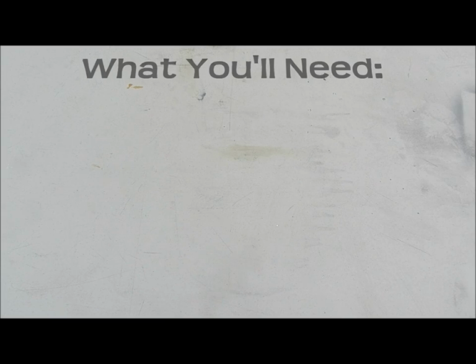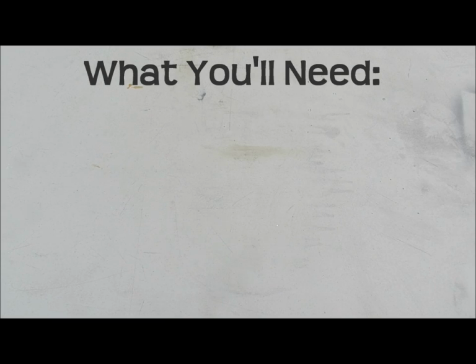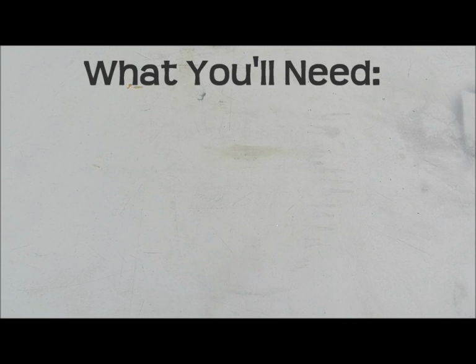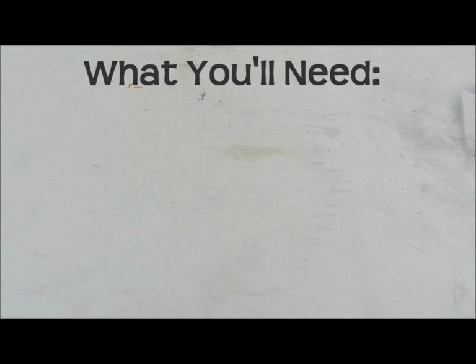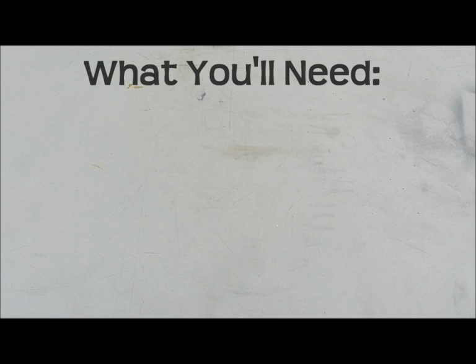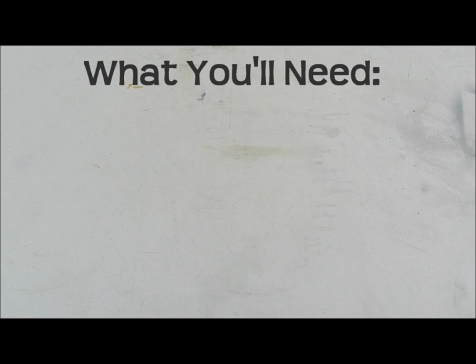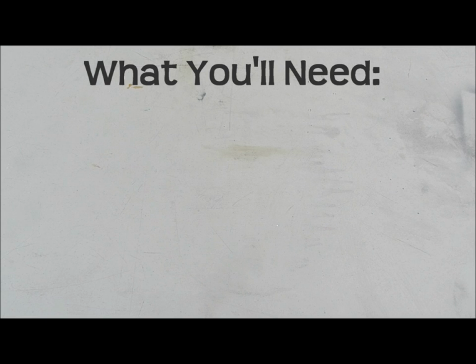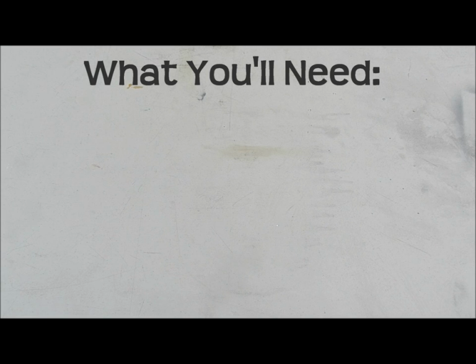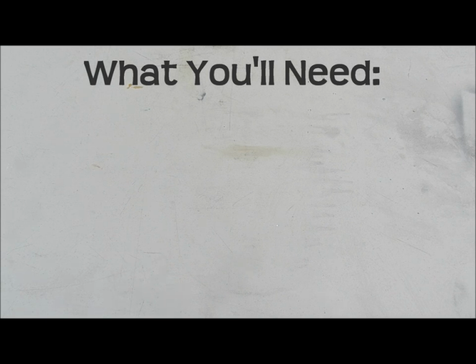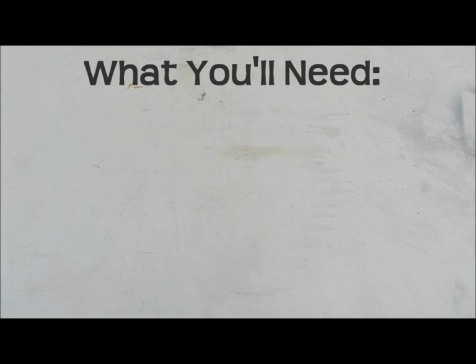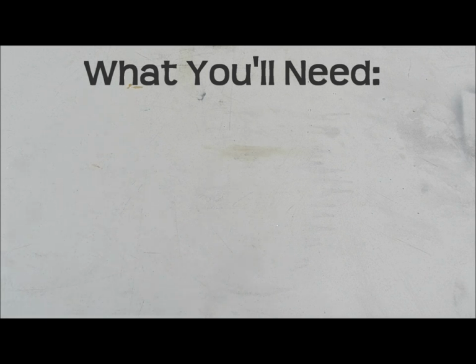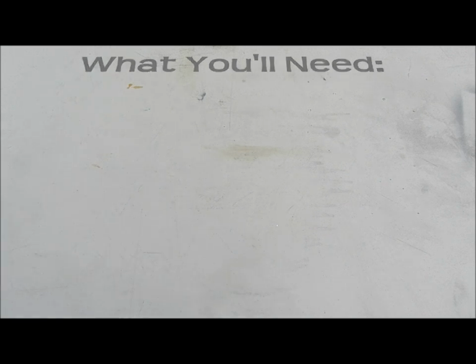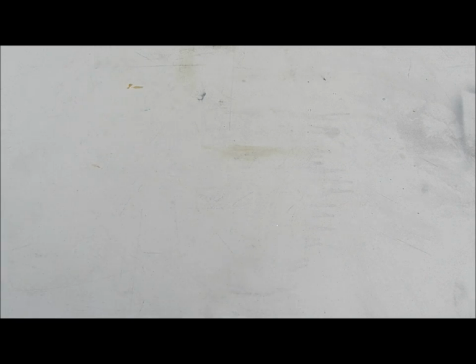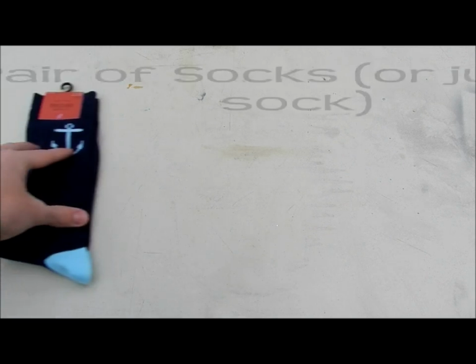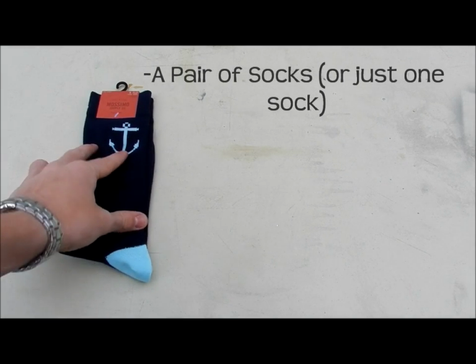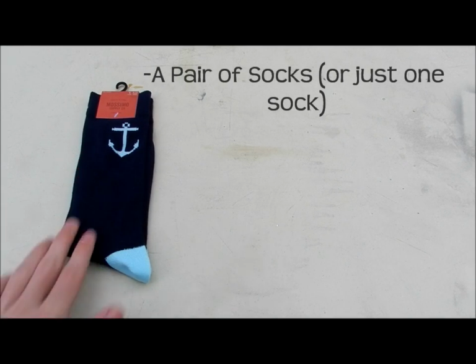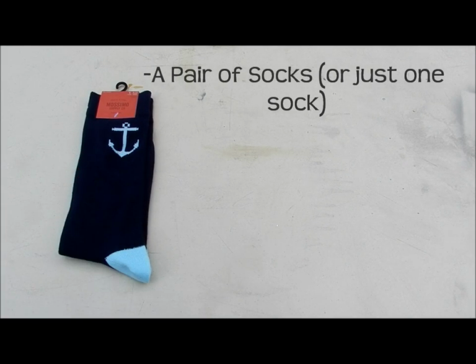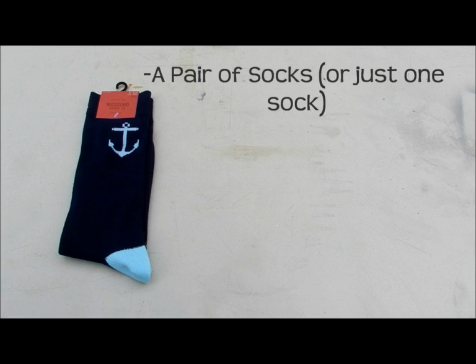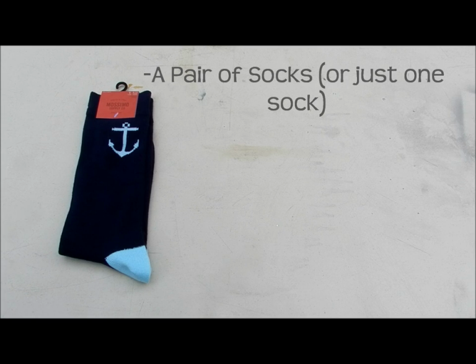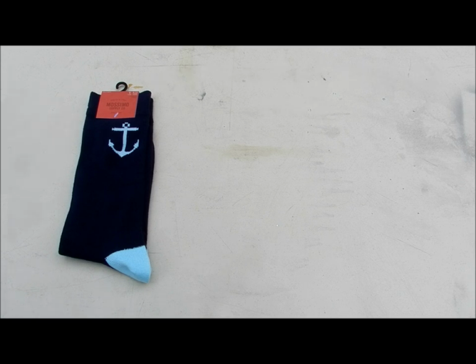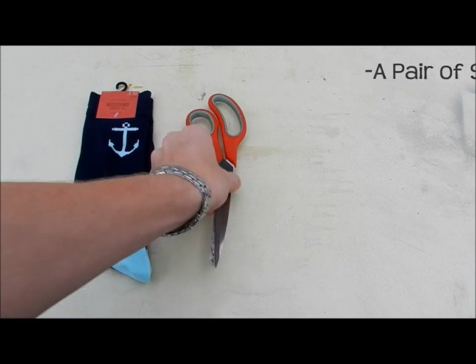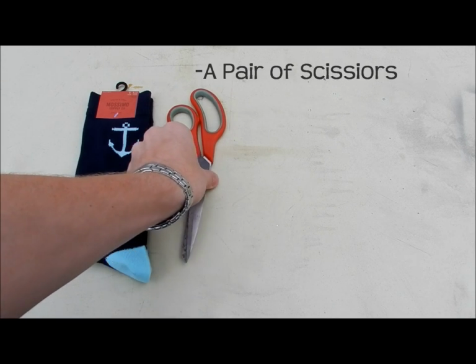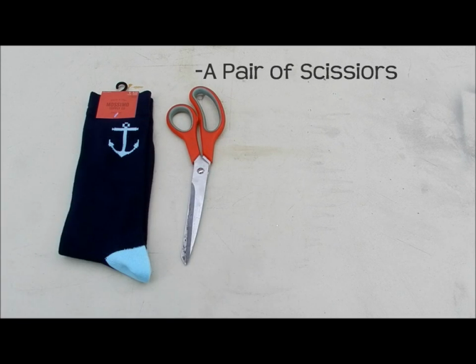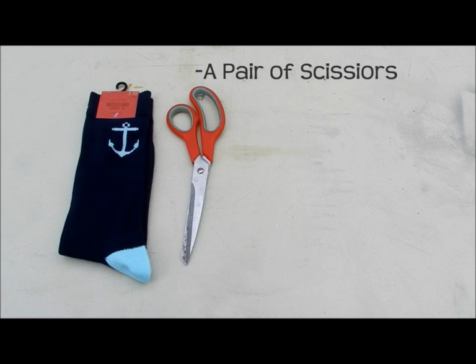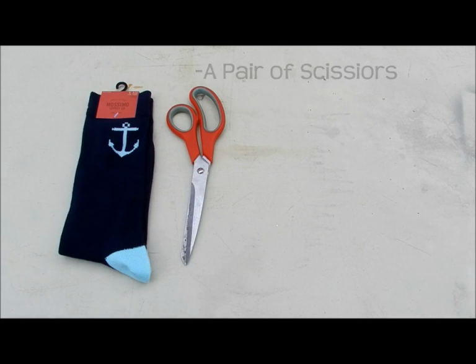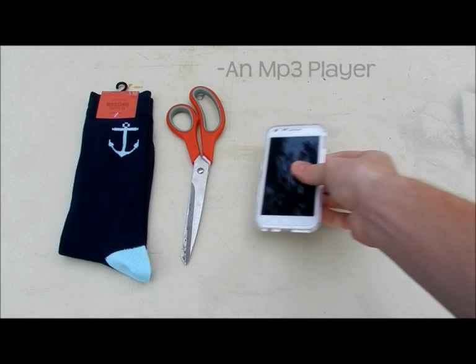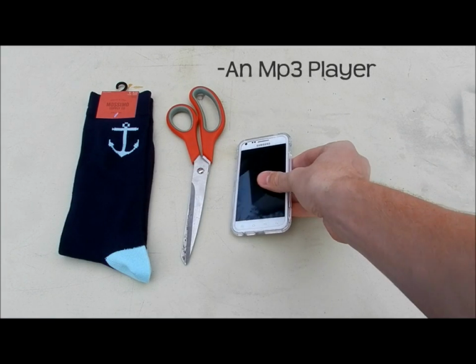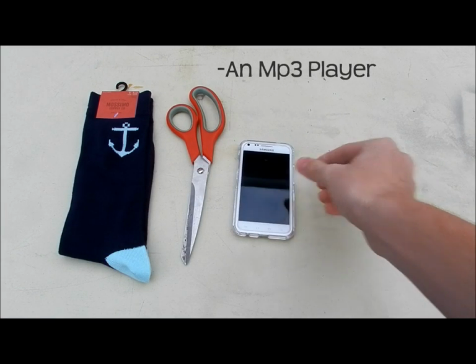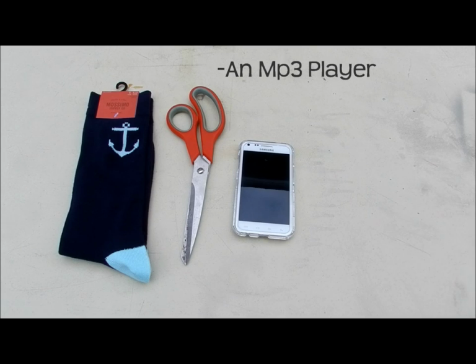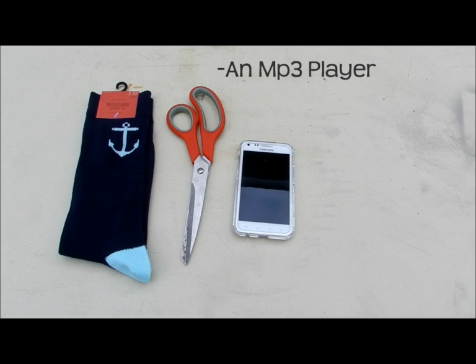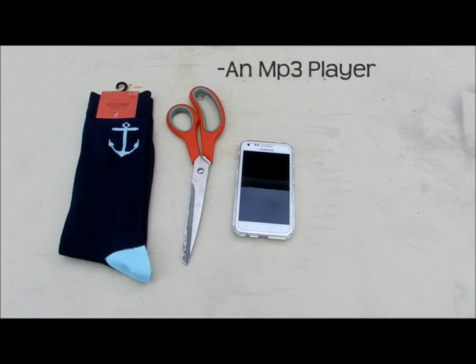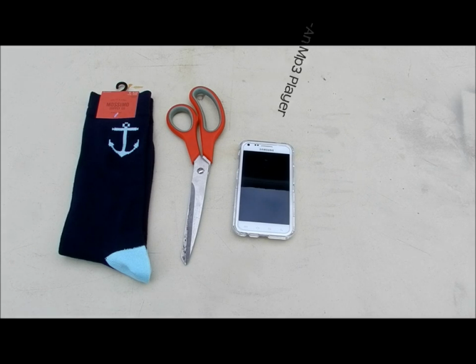So what you'll need to make your own mp3 player exercise armband is a pair of socks and a scissors, and a cell phone or your iPod or your mp3 player.